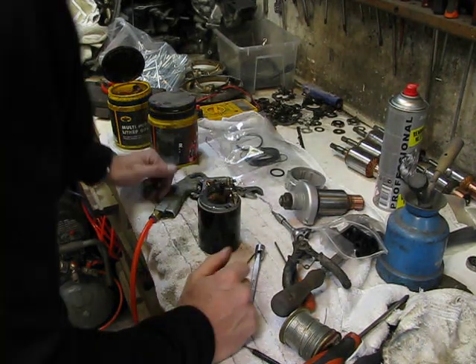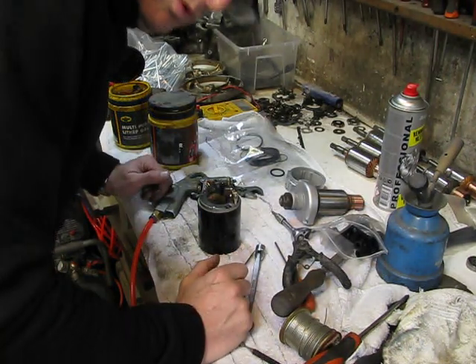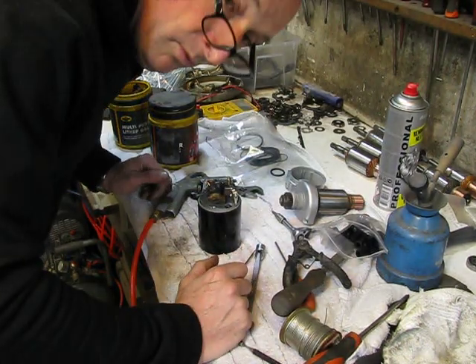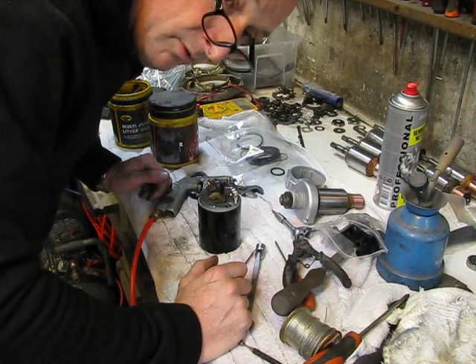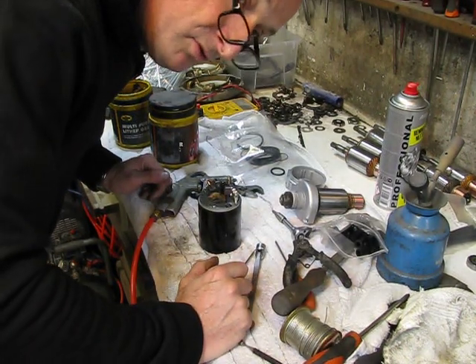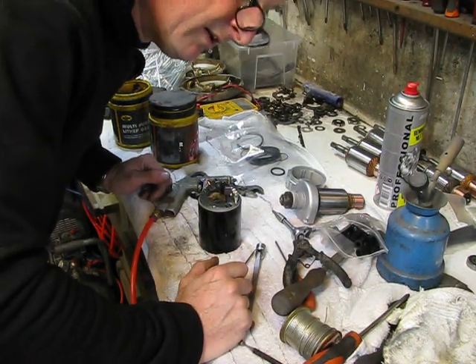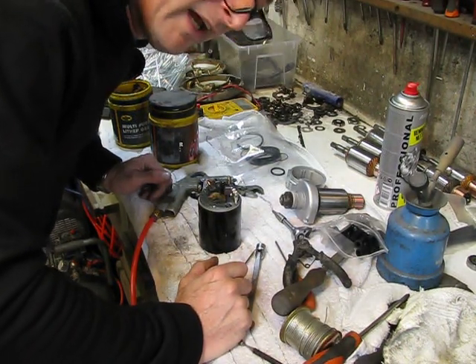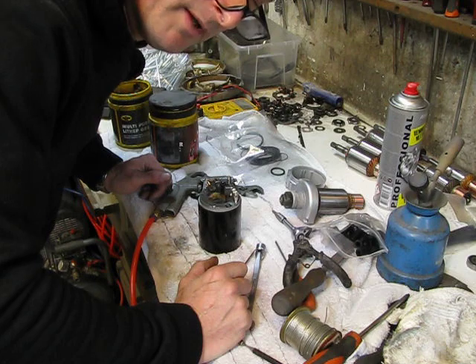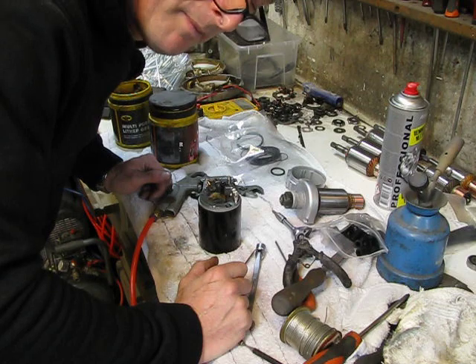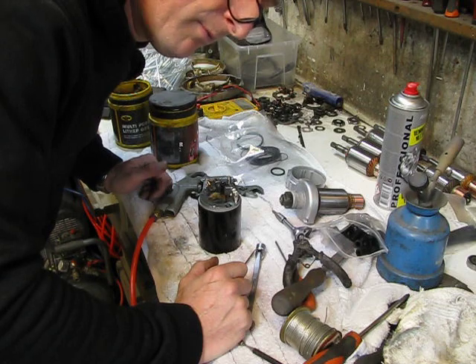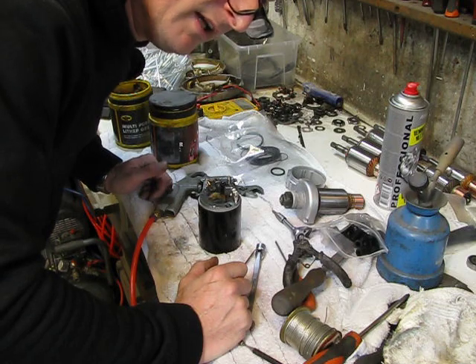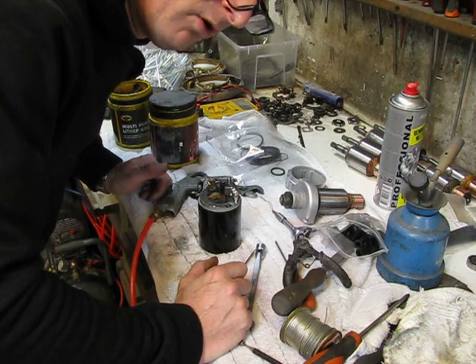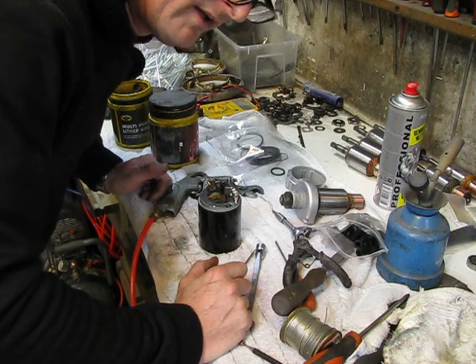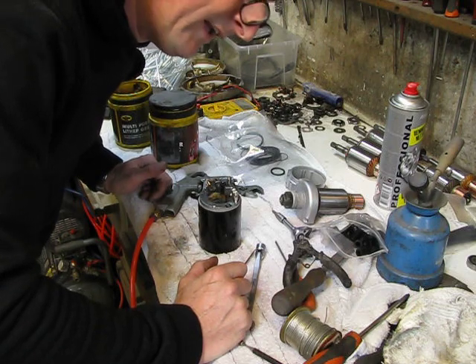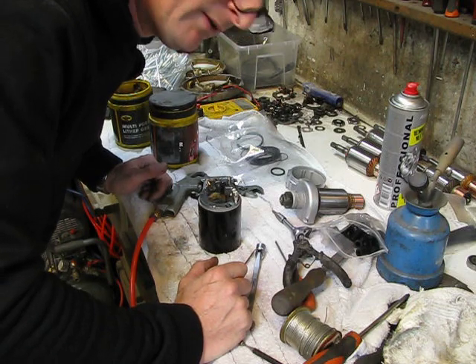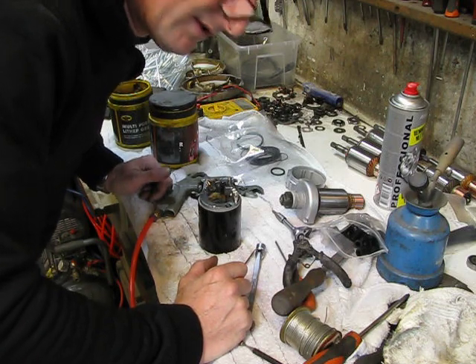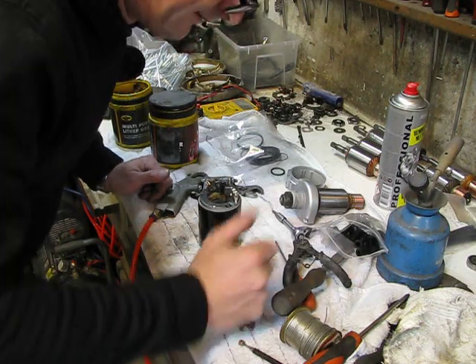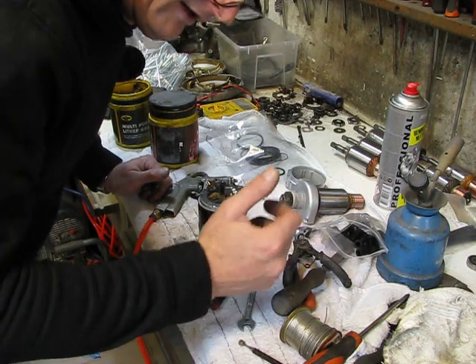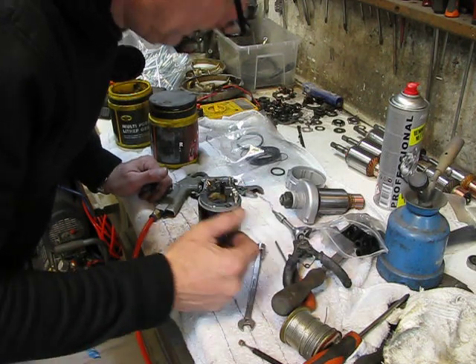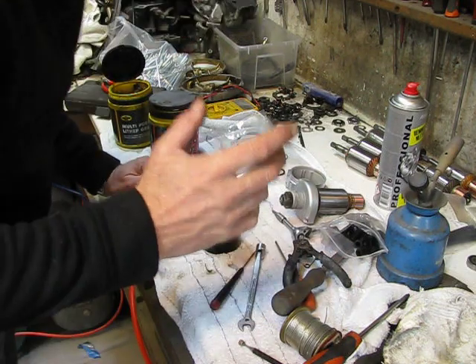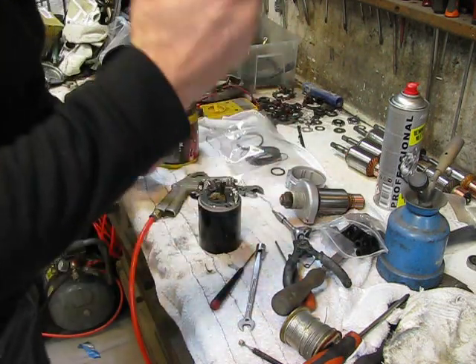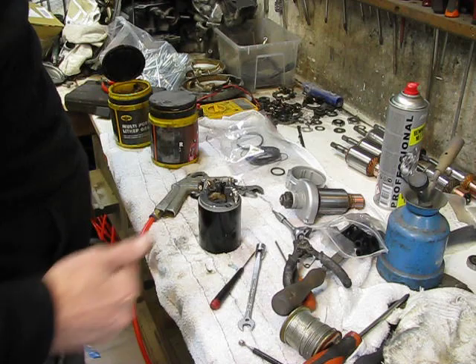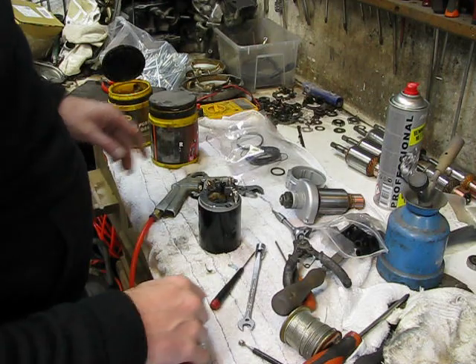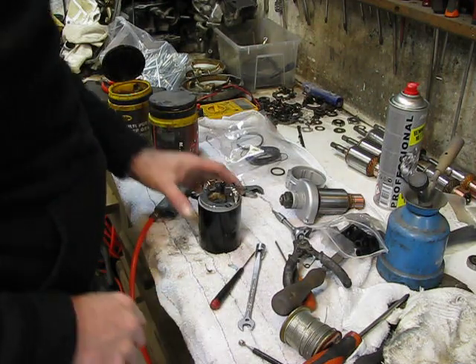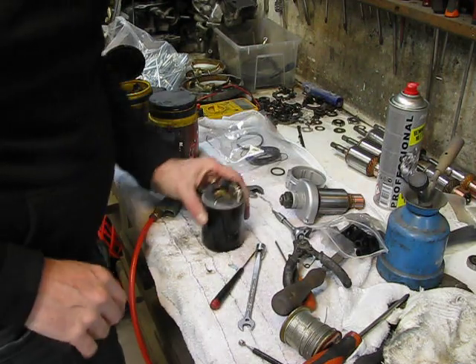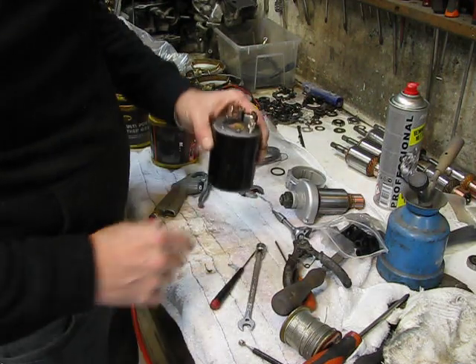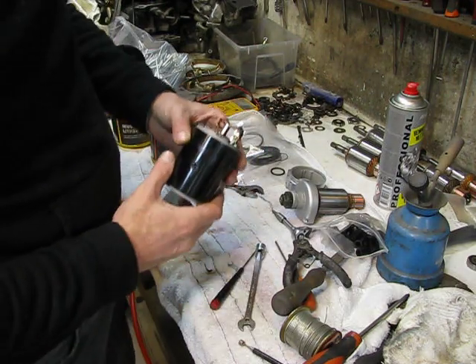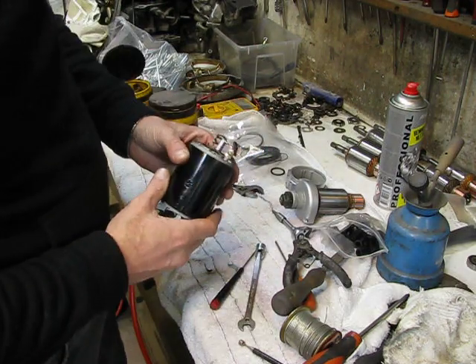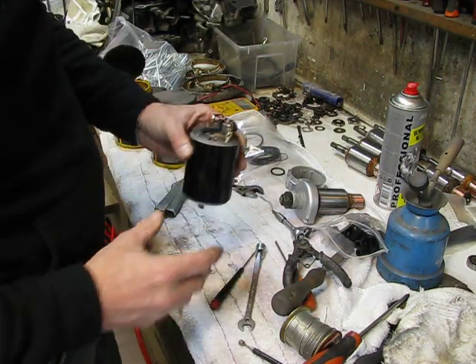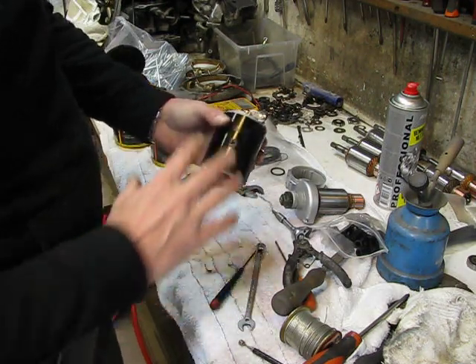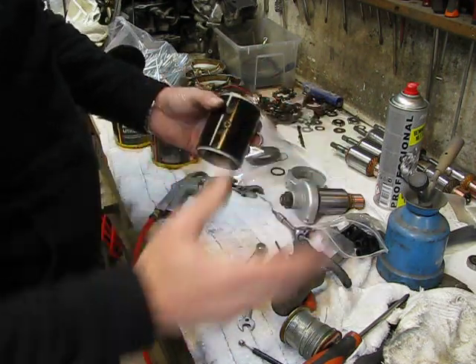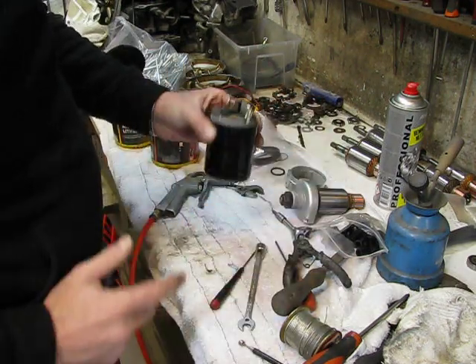Hello, welcome back on my YouTube channel. I have some issues with my camera — it's cold here and the batteries are dying. We're going to try to work further on this starter engine.